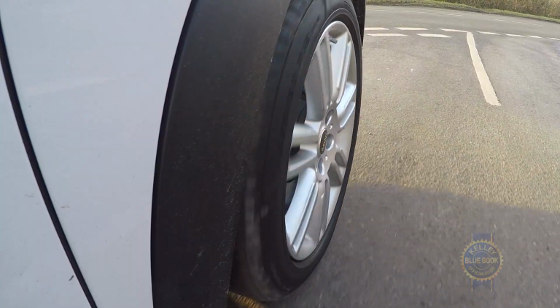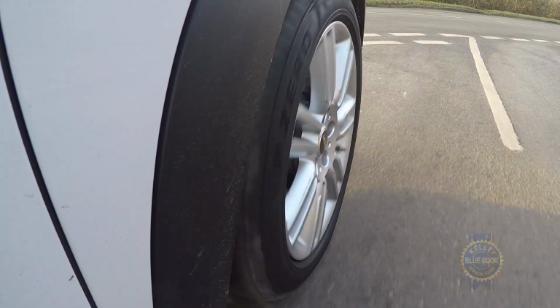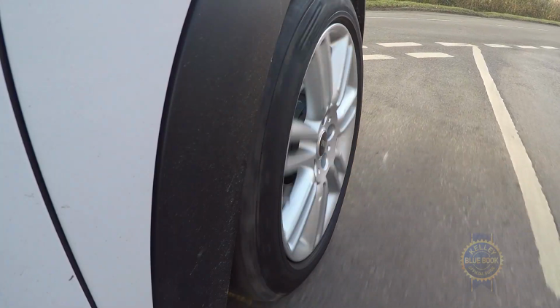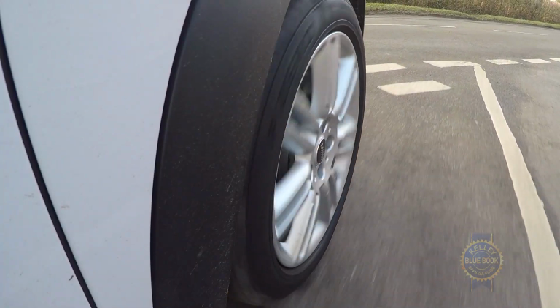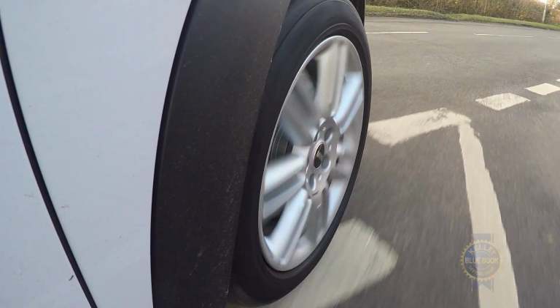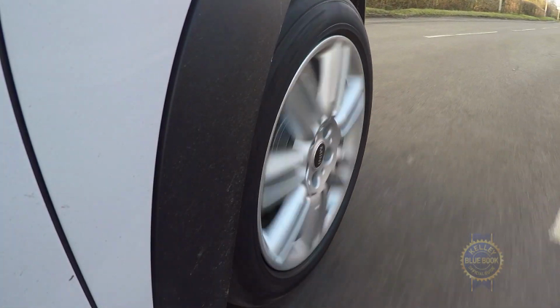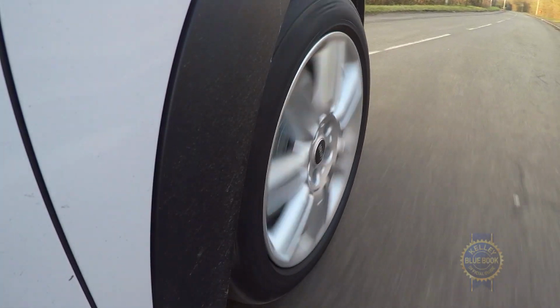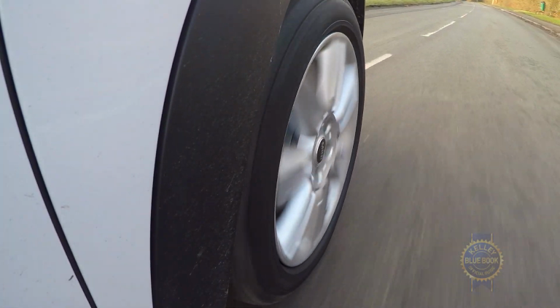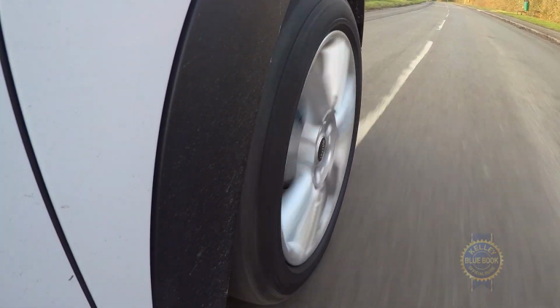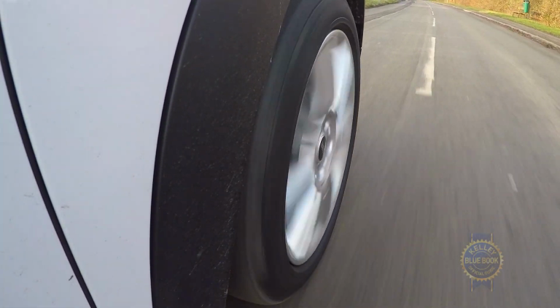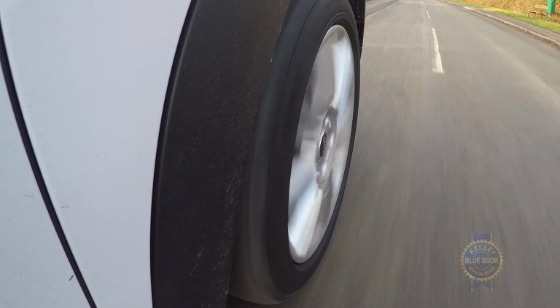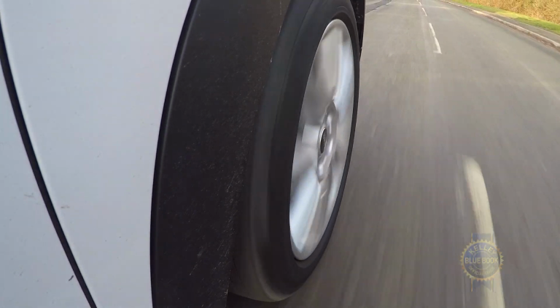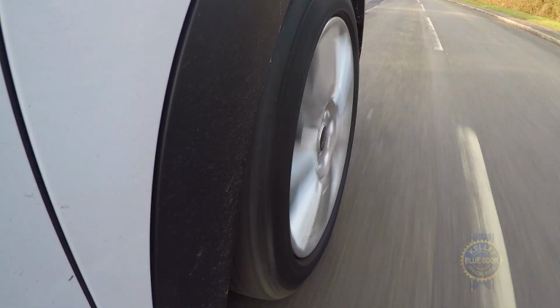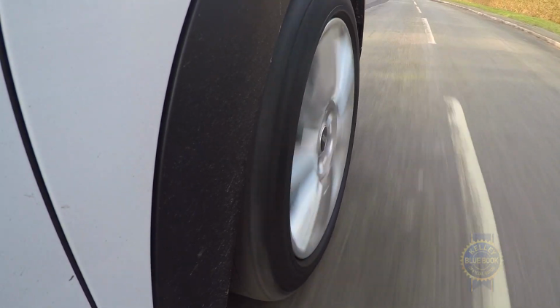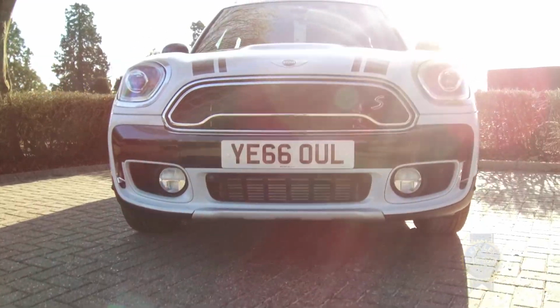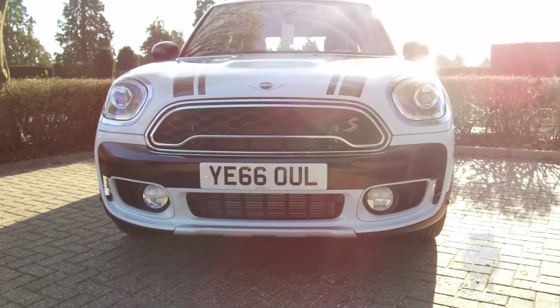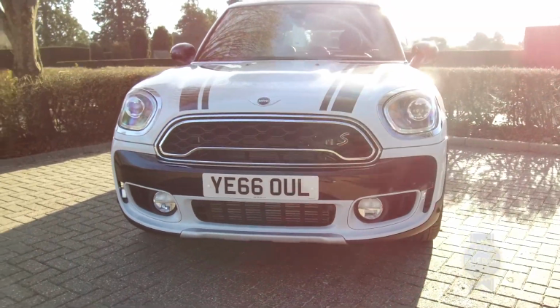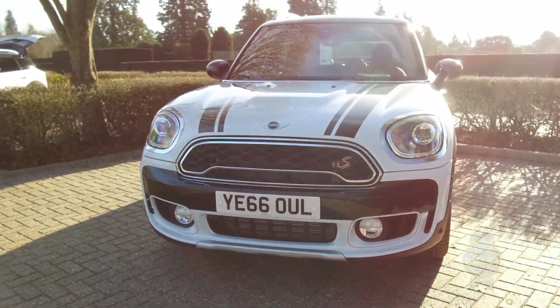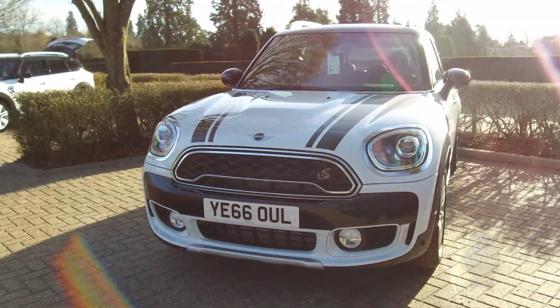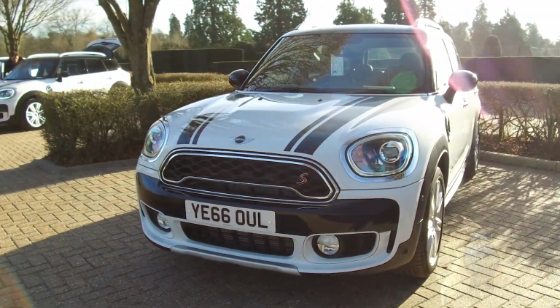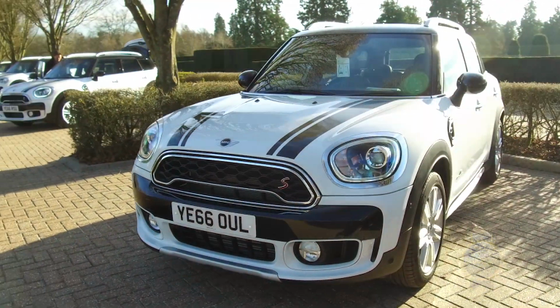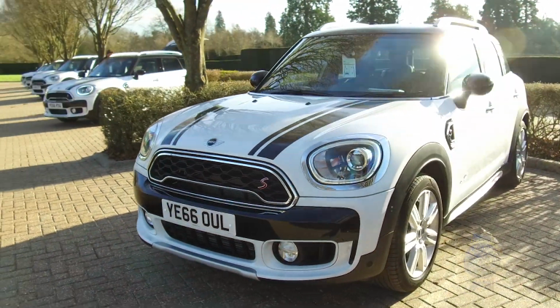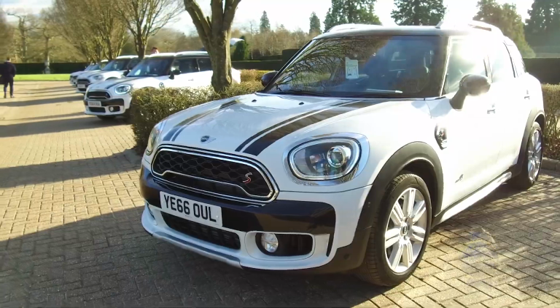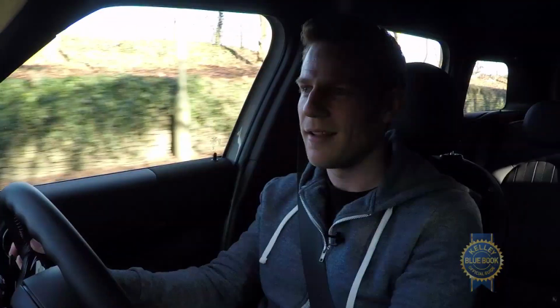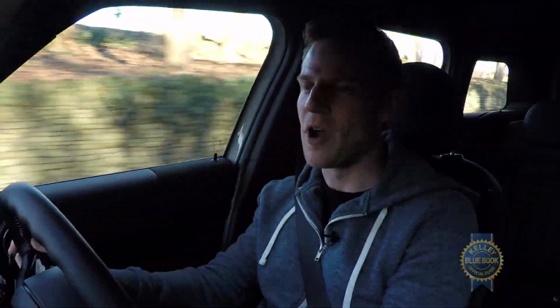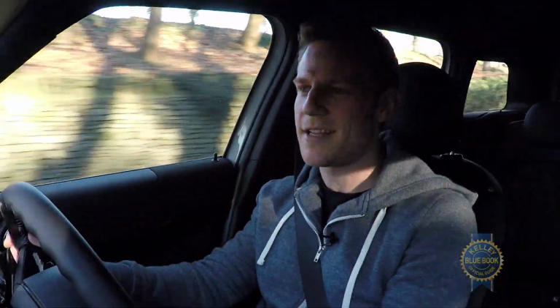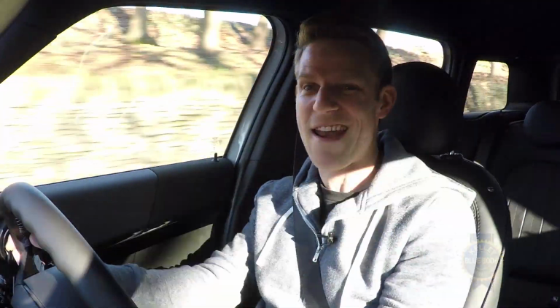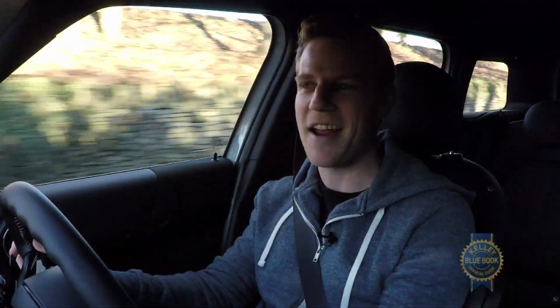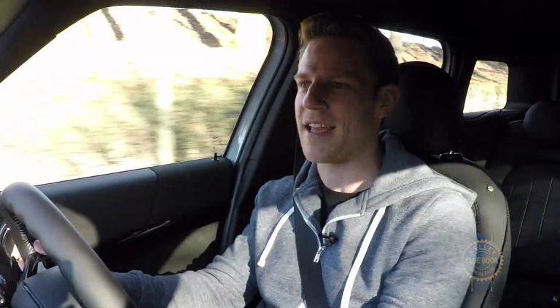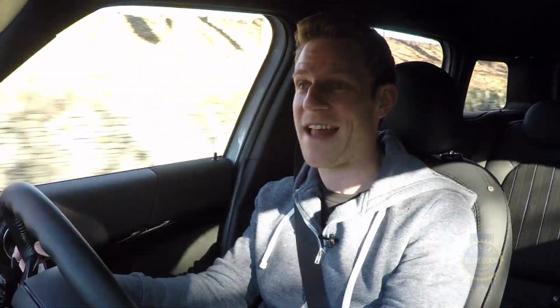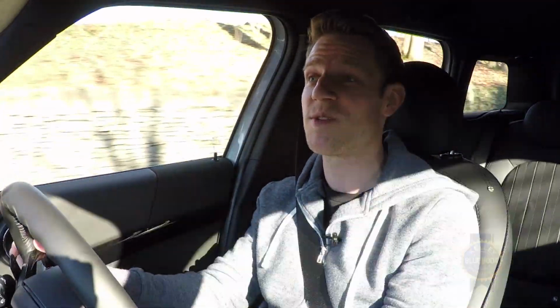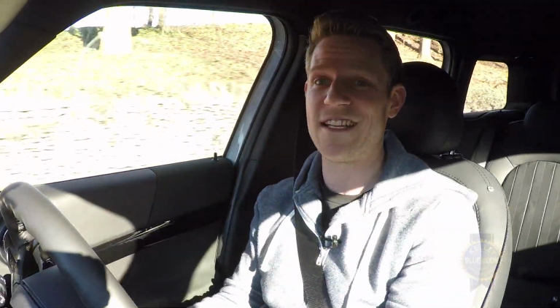Despite all that heft, the Countryman S accelerates from zero to 60 in the low seven-second range. But if you choose the base Cooper with its comparatively anemic three-cylinder engine, that run is going to take about nine and a half seconds, and that's just plain slow.